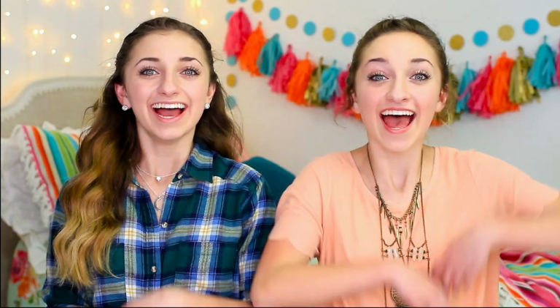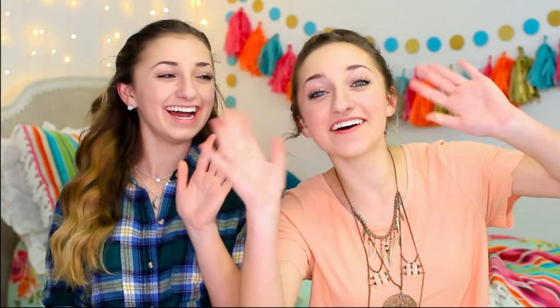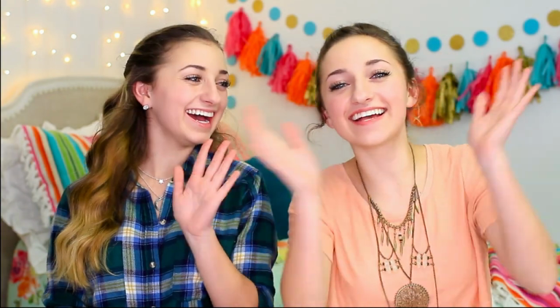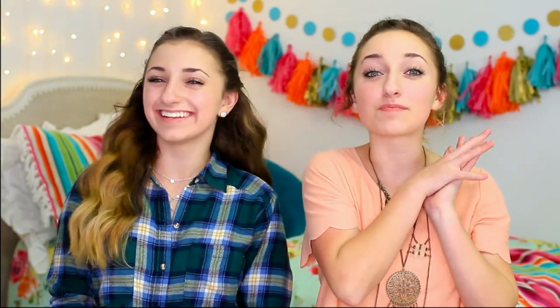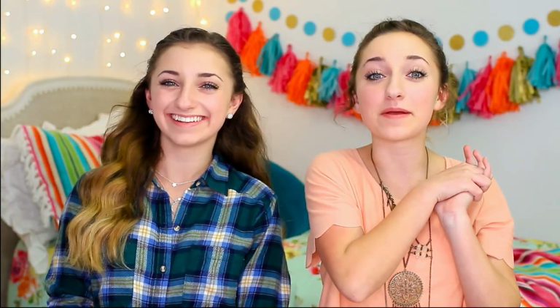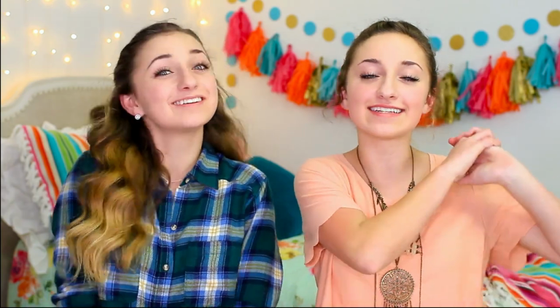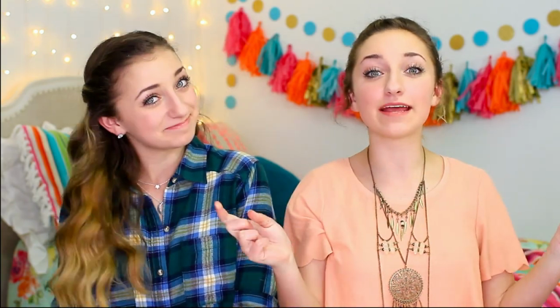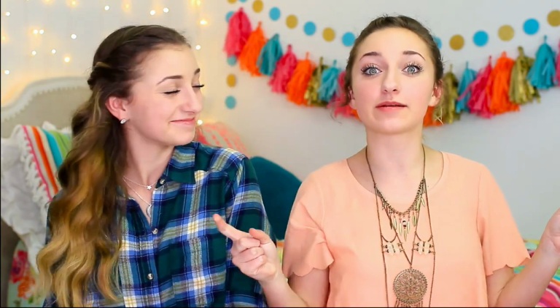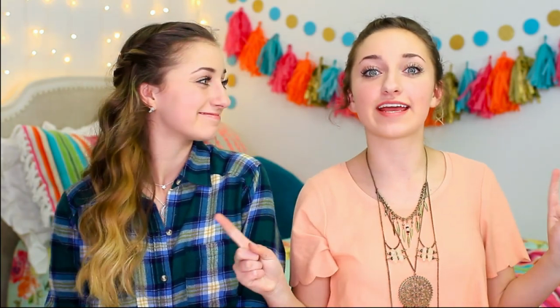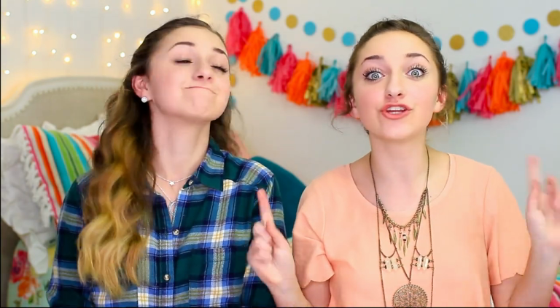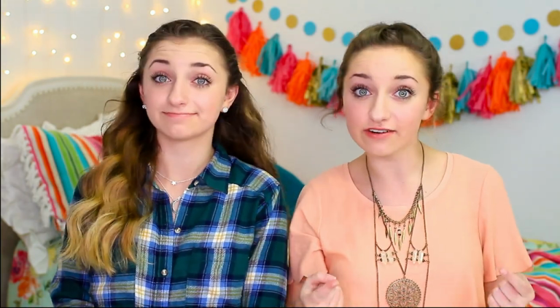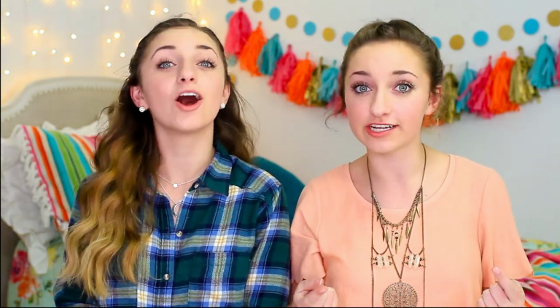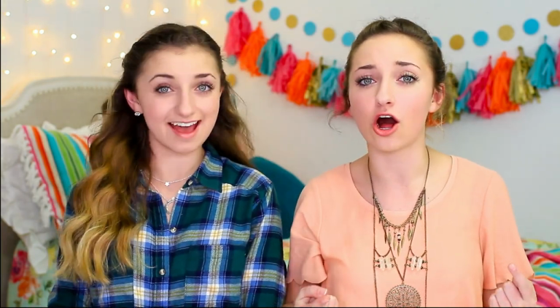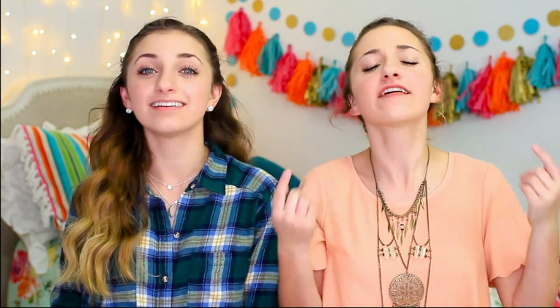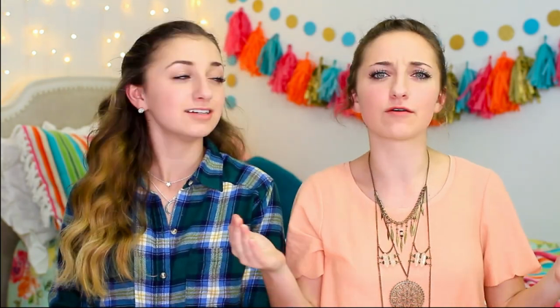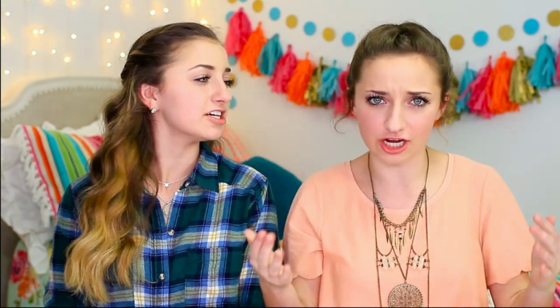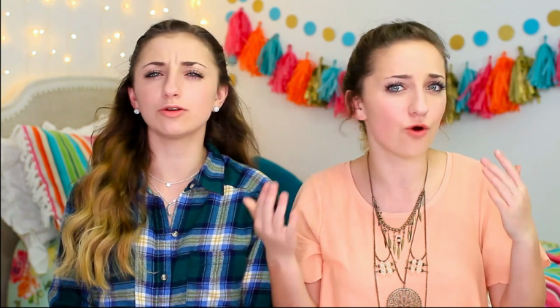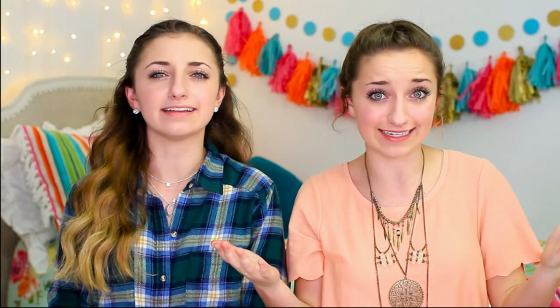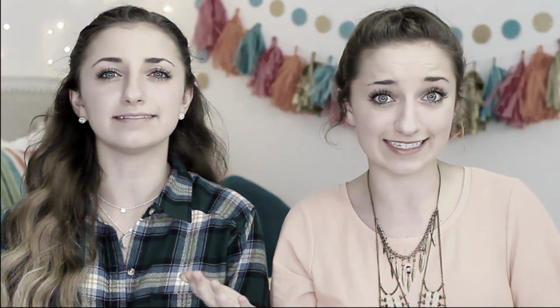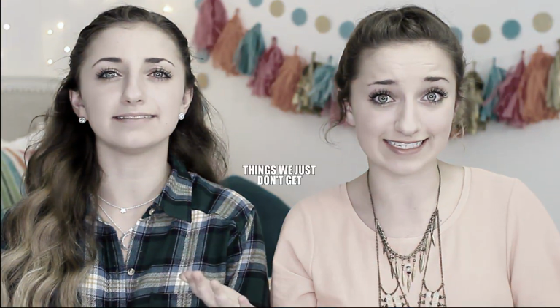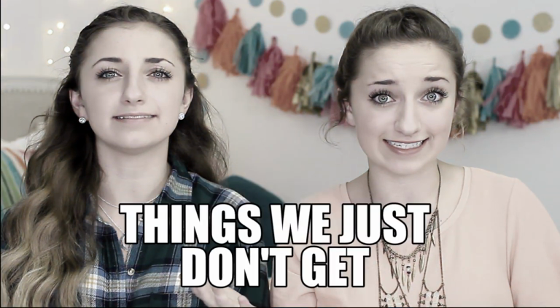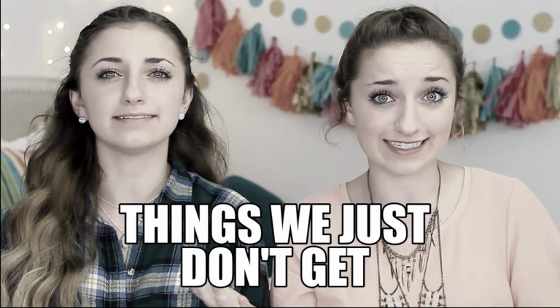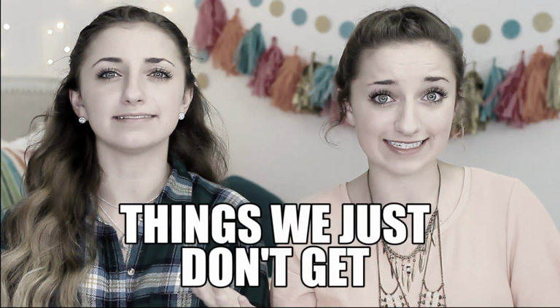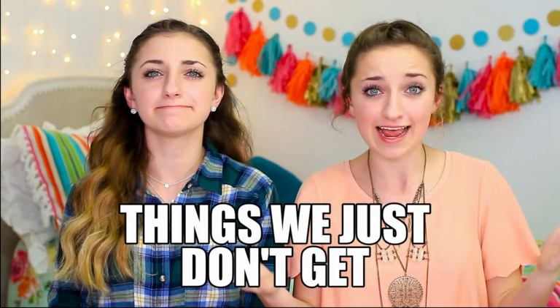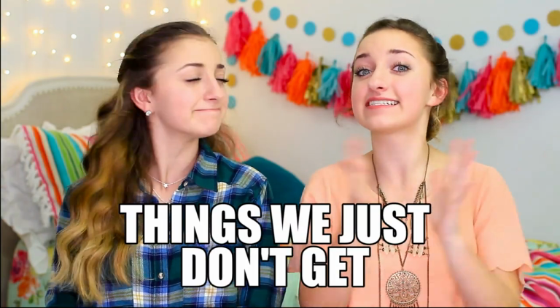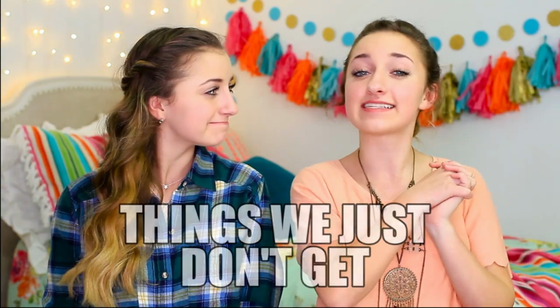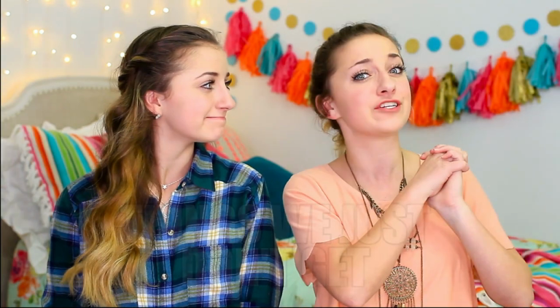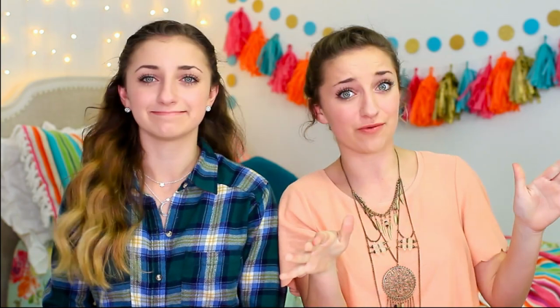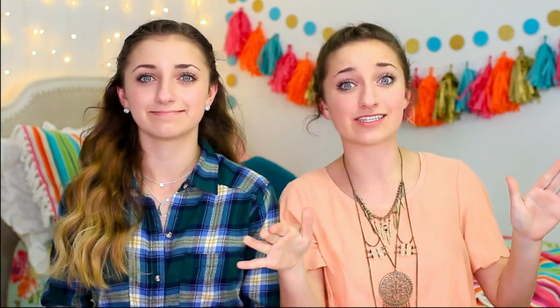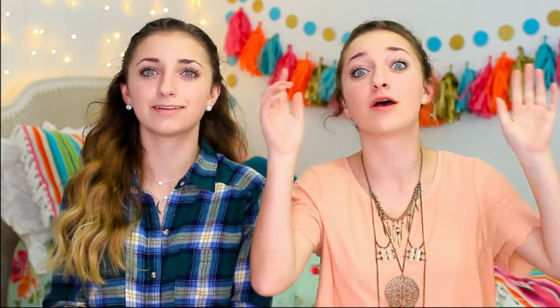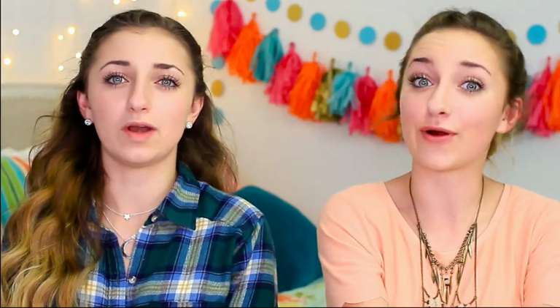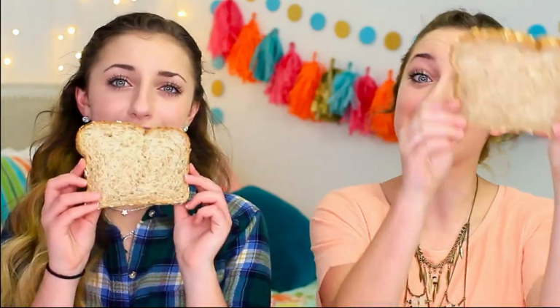Hi guys, it's Brooklyn and Bailey, and today we are going to be starting a new series on our channel called Things That We Just Don't Get. And today's thing that we just don't get is called bread facing.